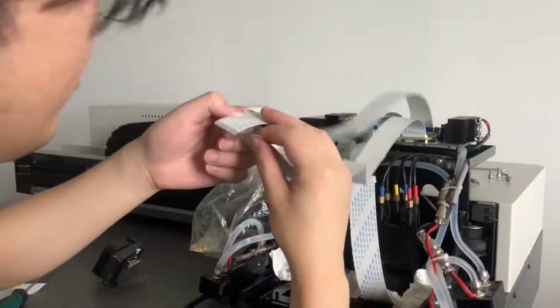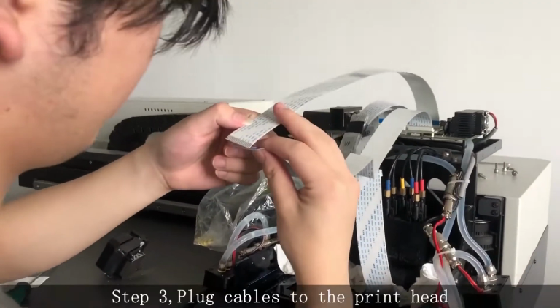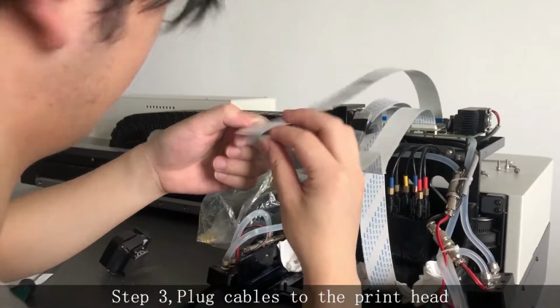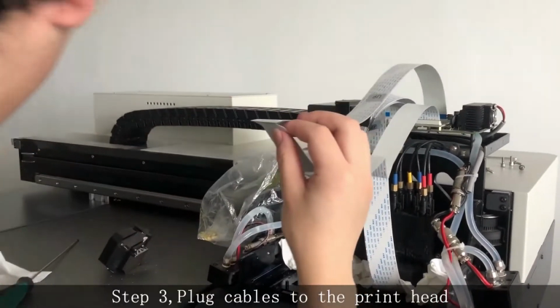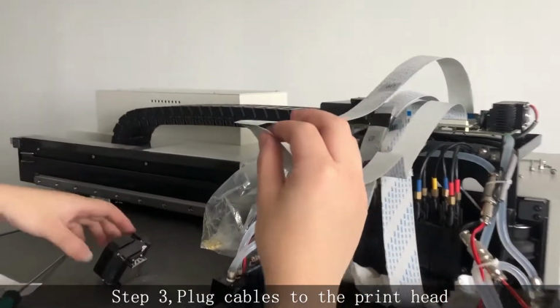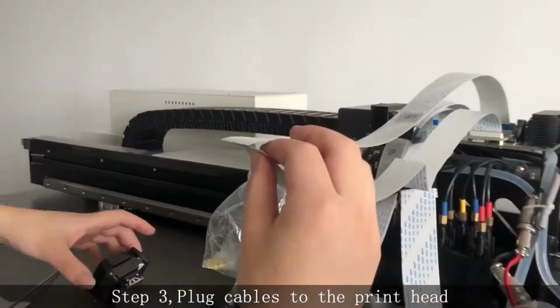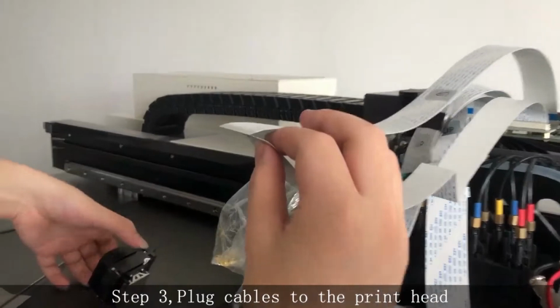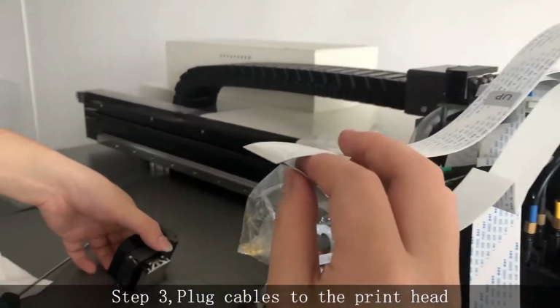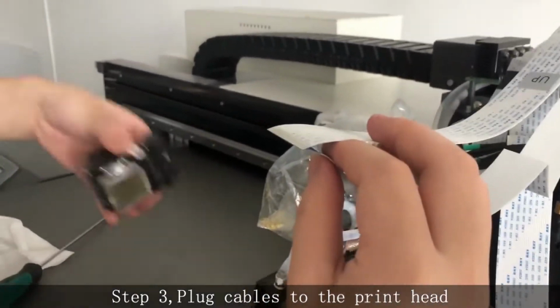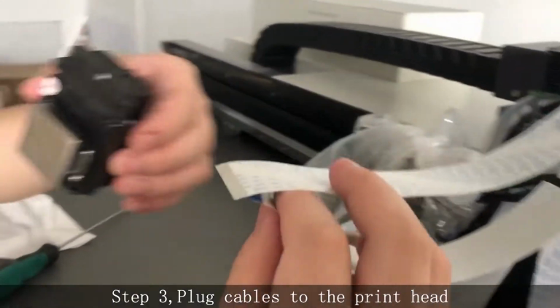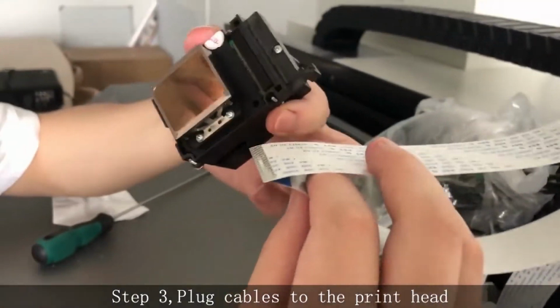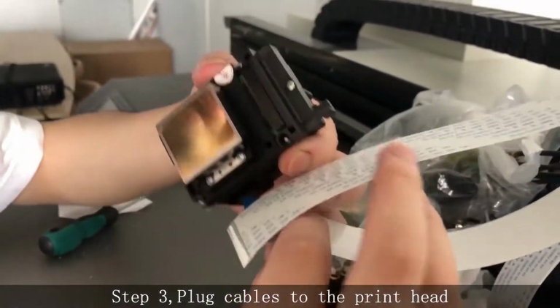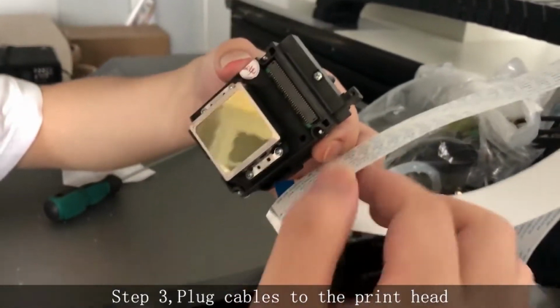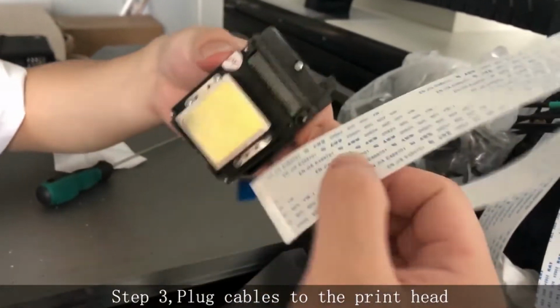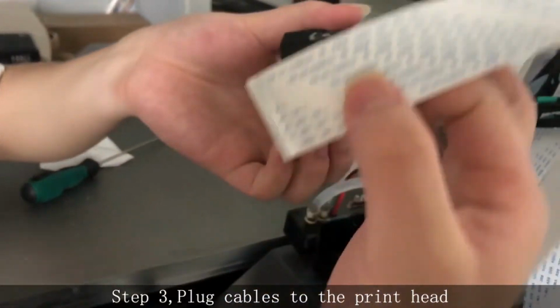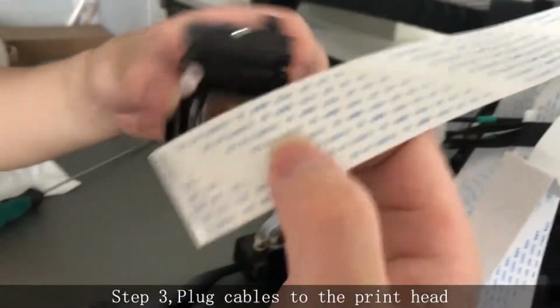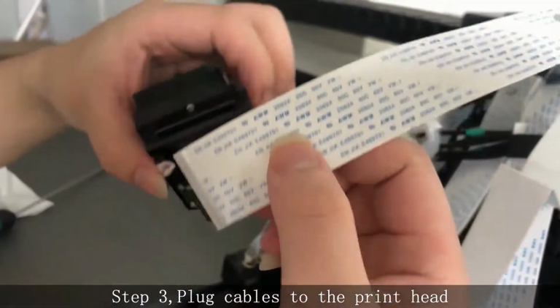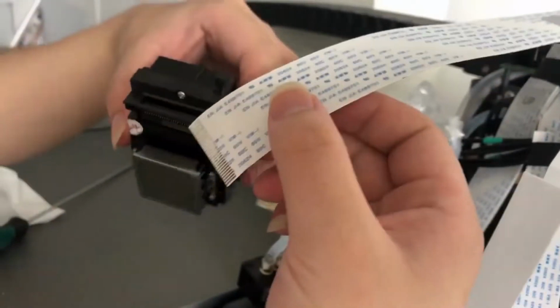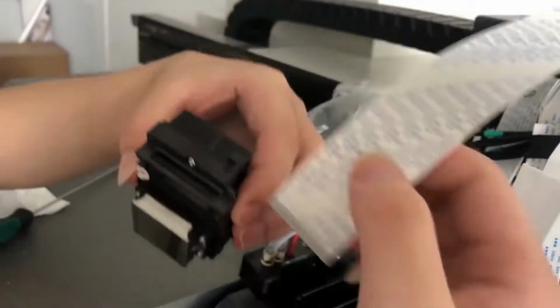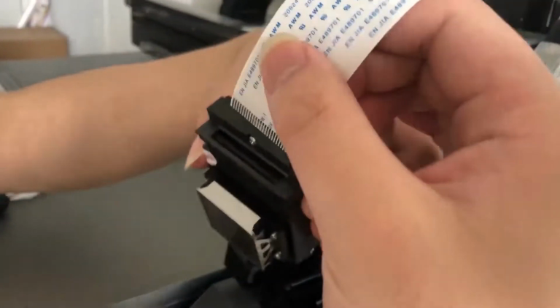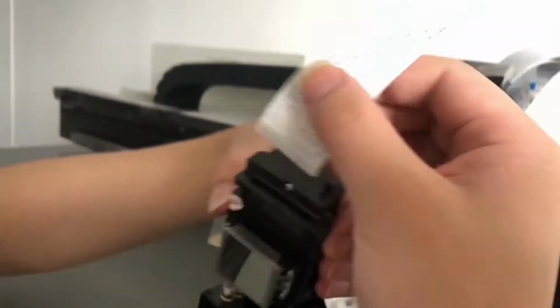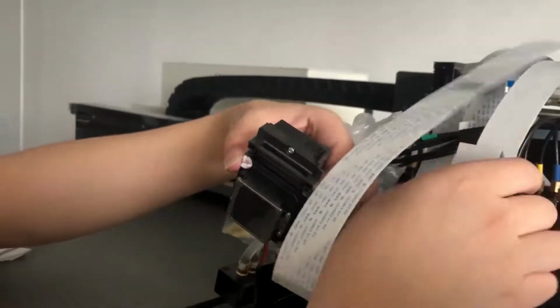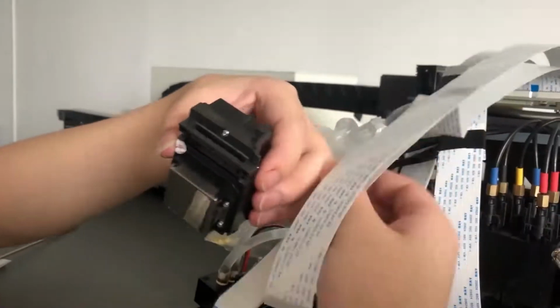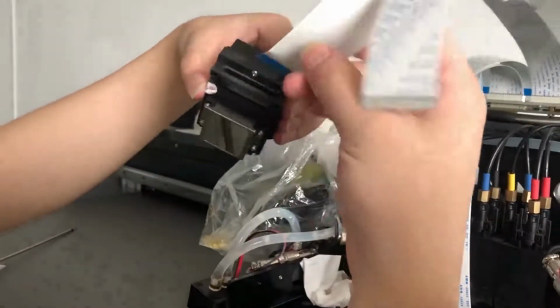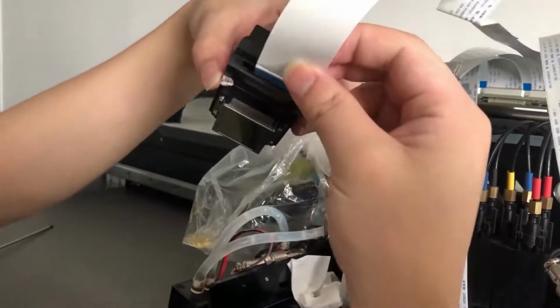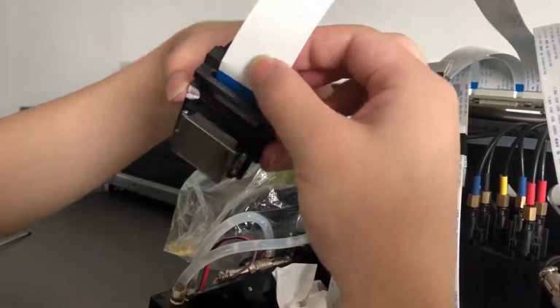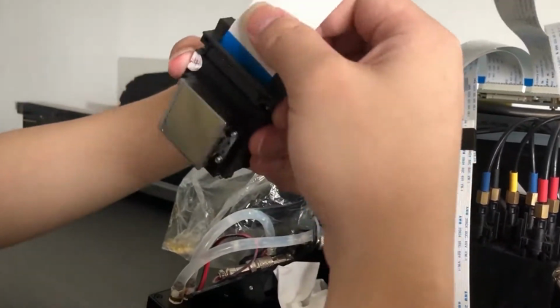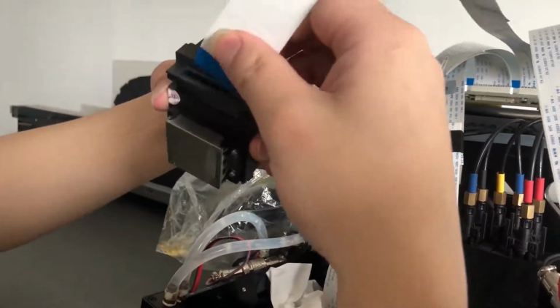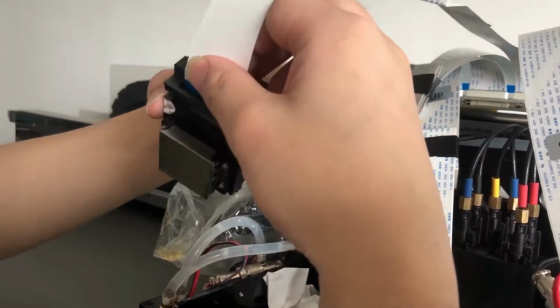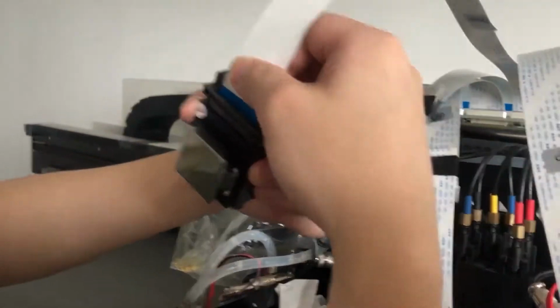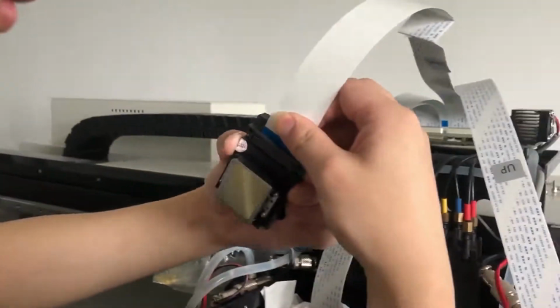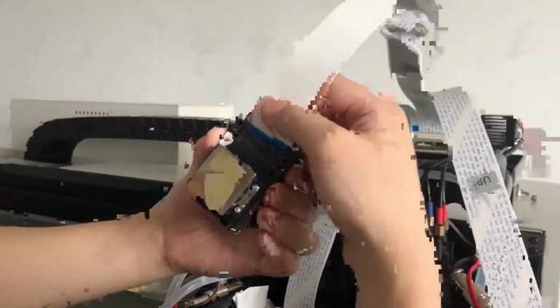Step 8. Plug the cables to the printhead.